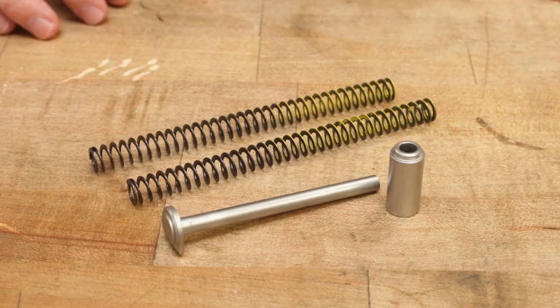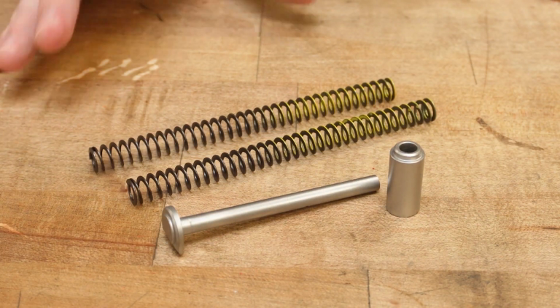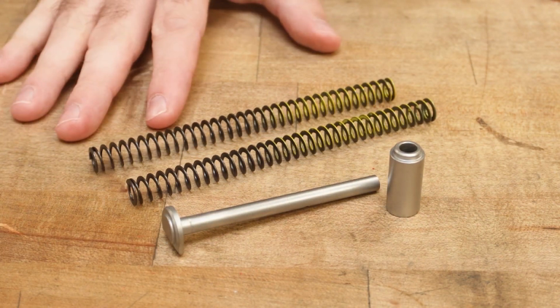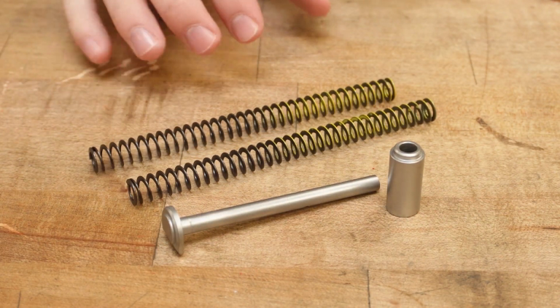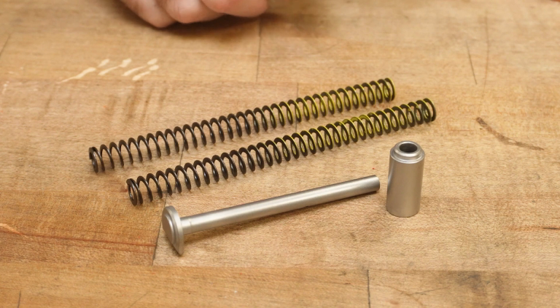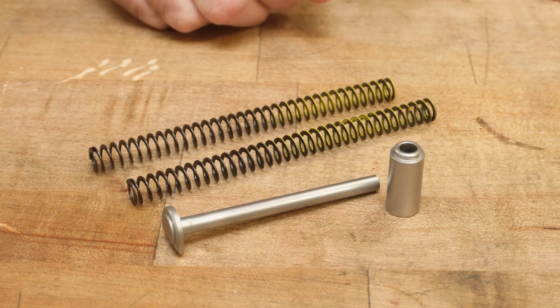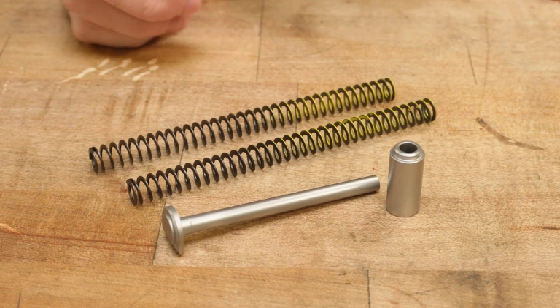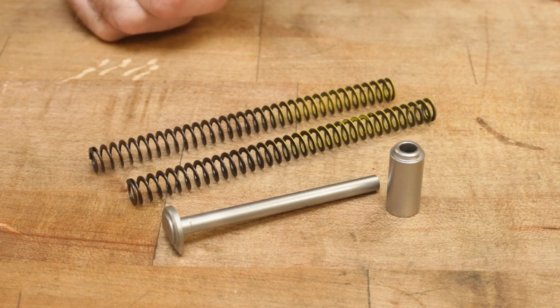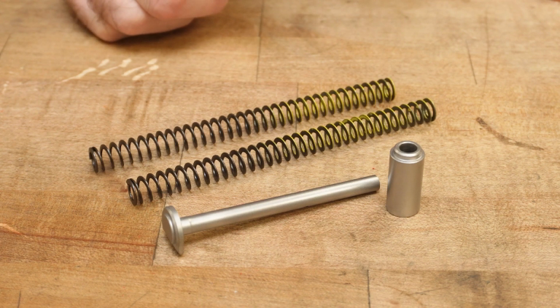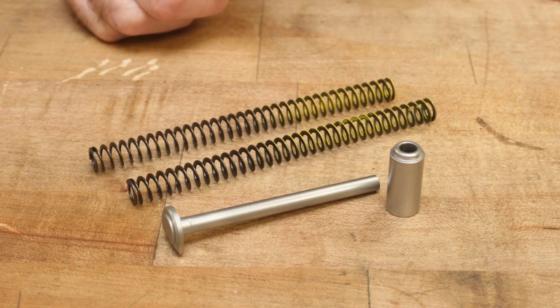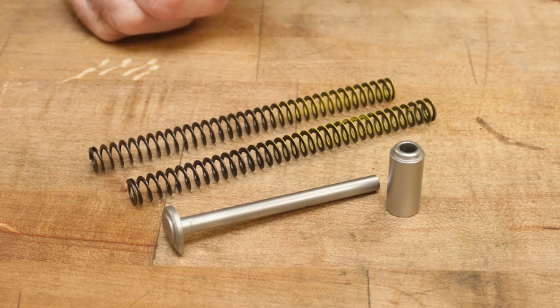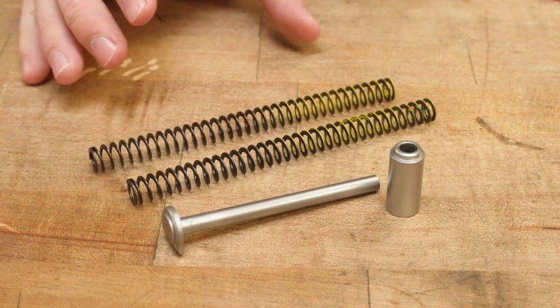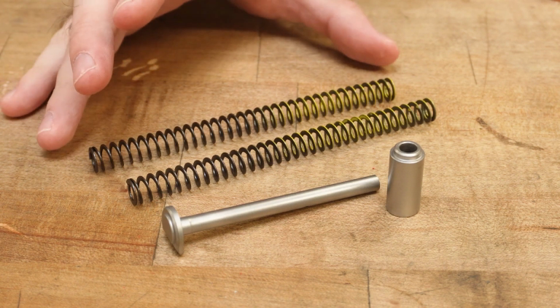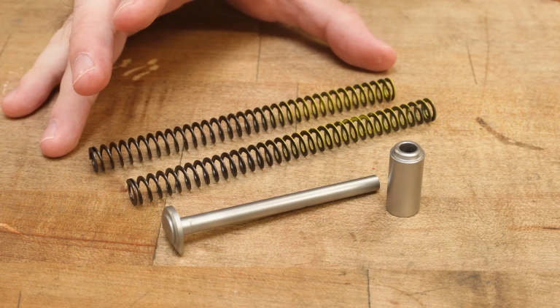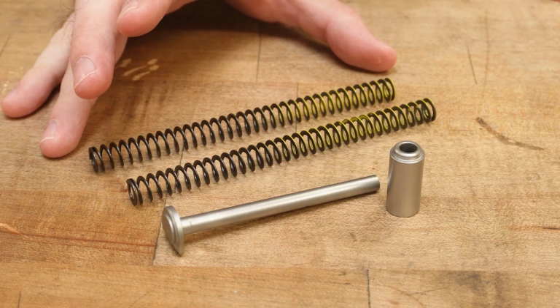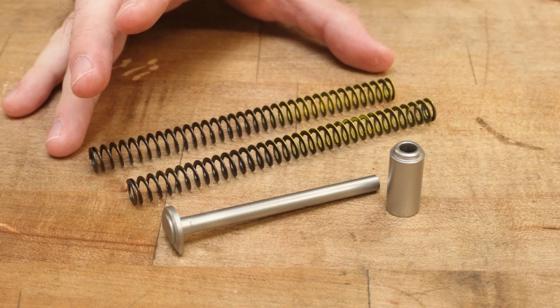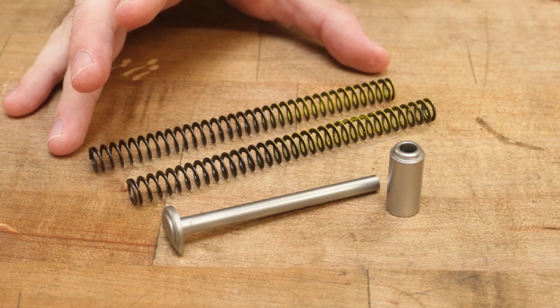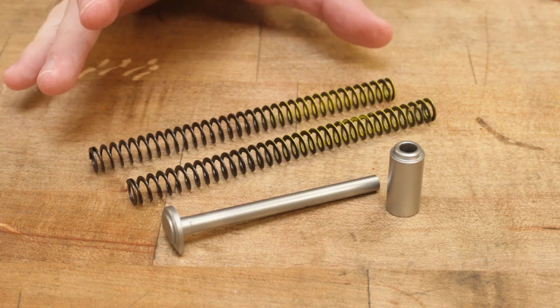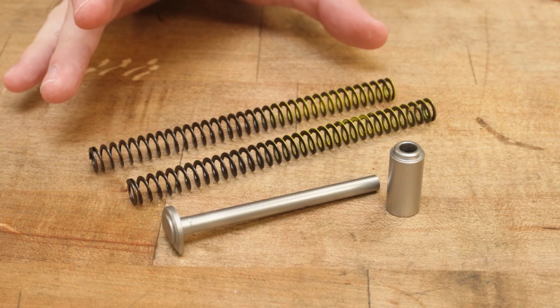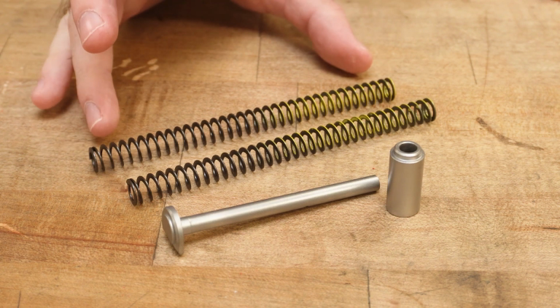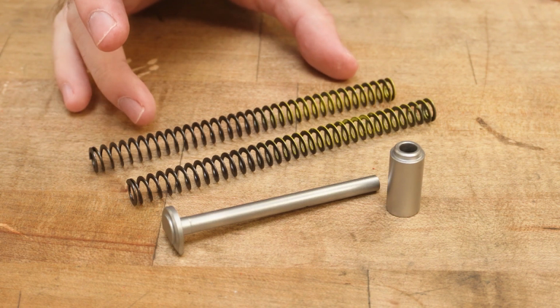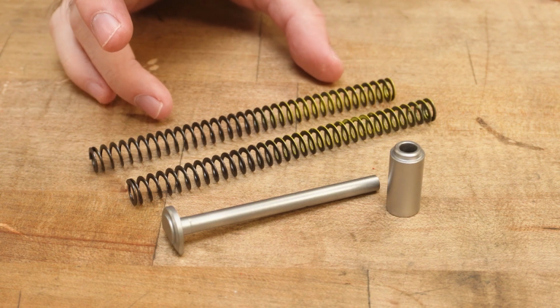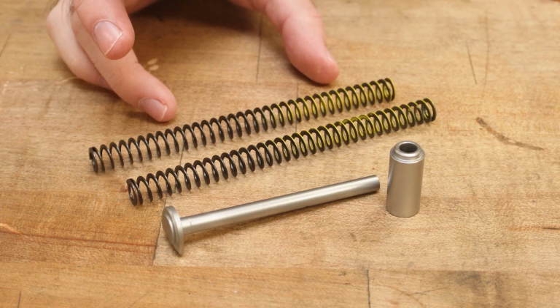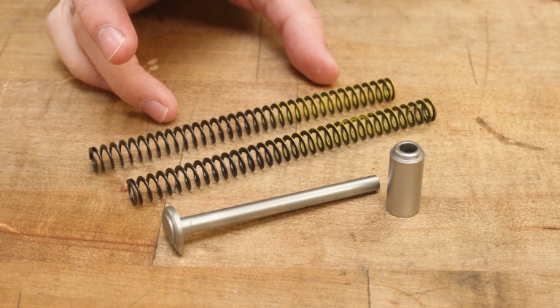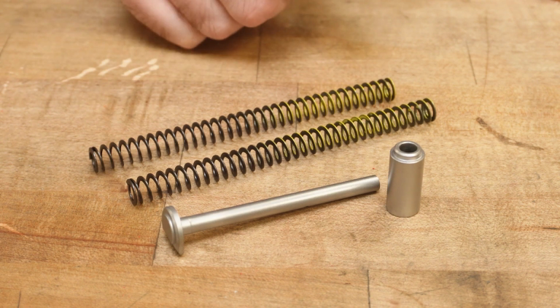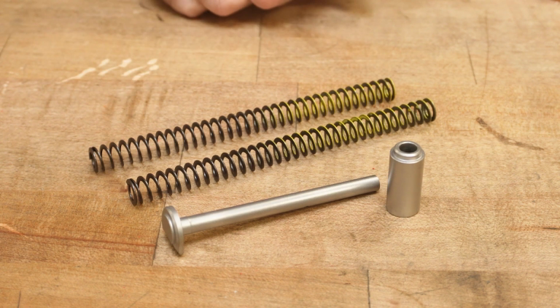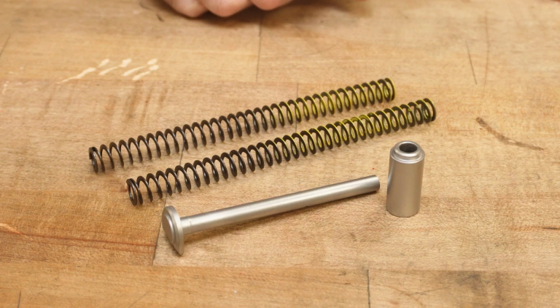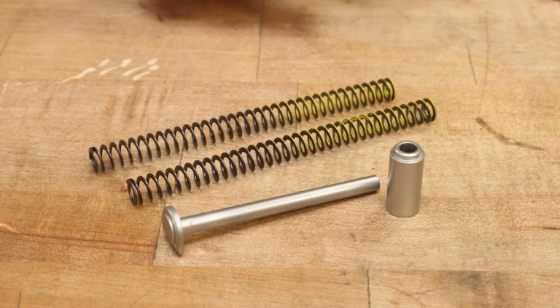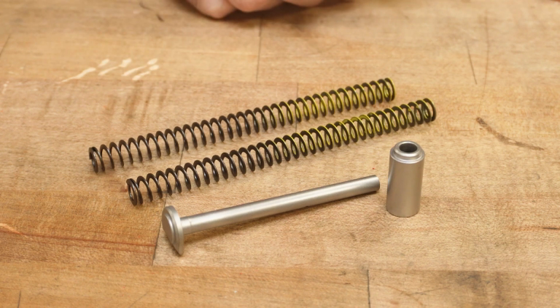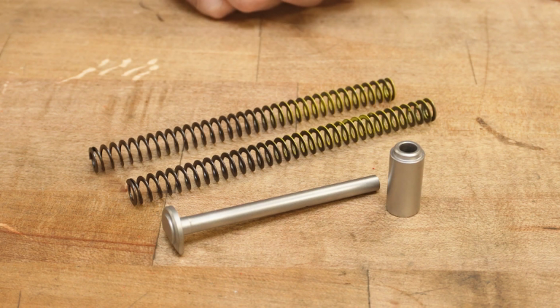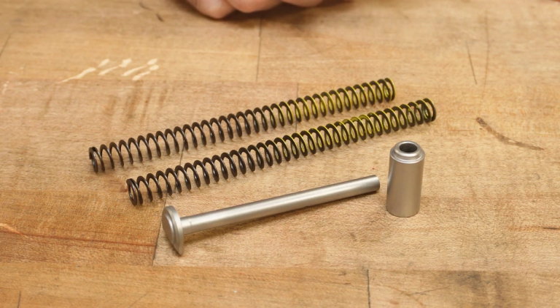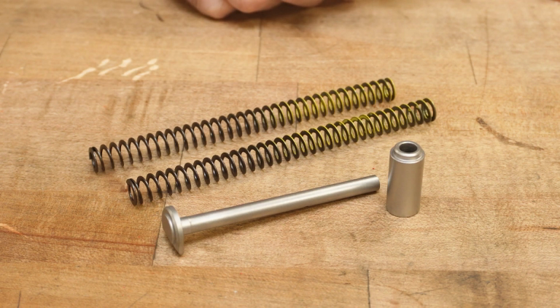The advantage here over a traditional recoil spring is the fact that a flat recoil spring has consistent resistance when compressing during cycling. This provides a less pronounced muzzle flip.